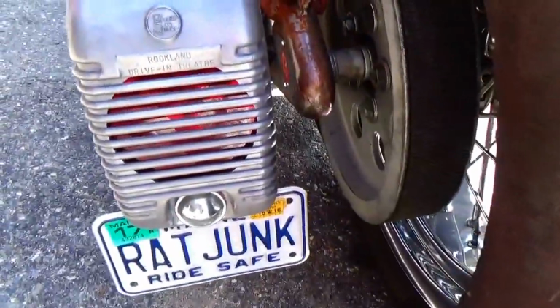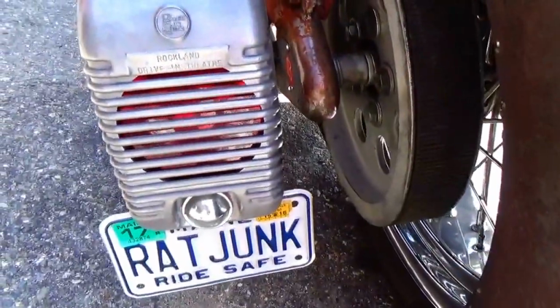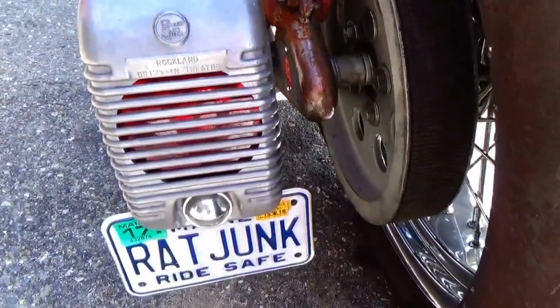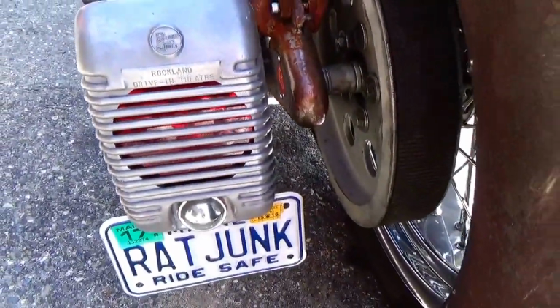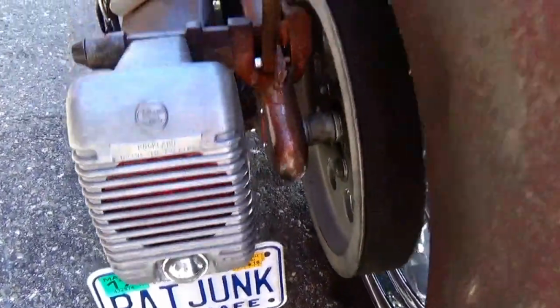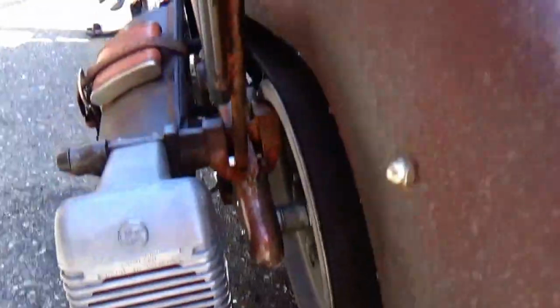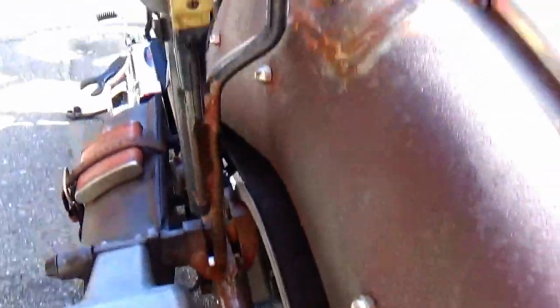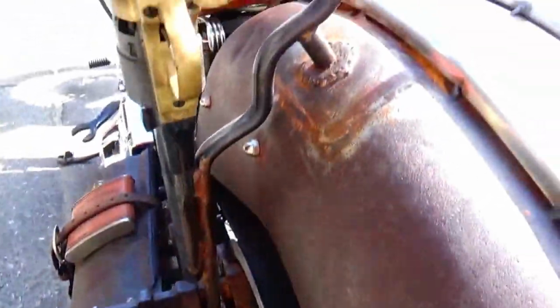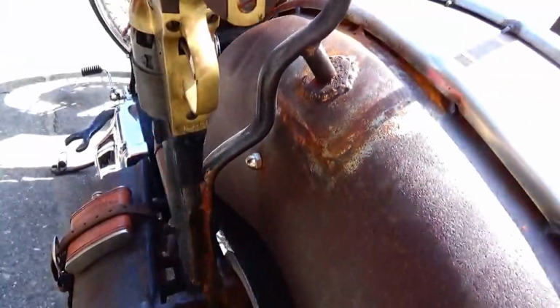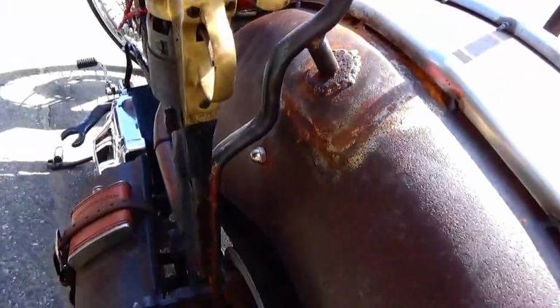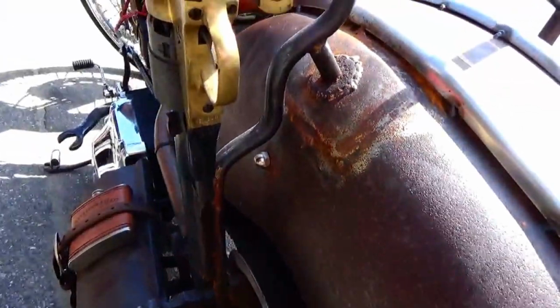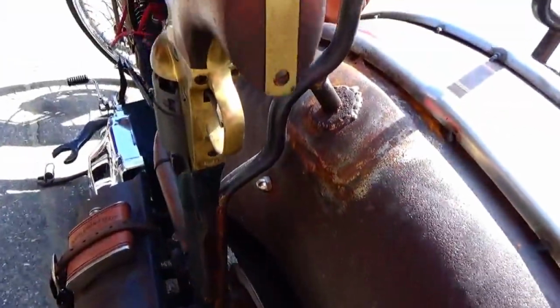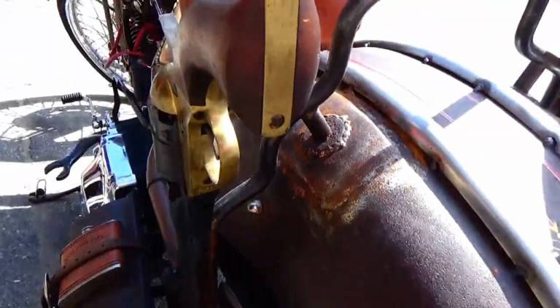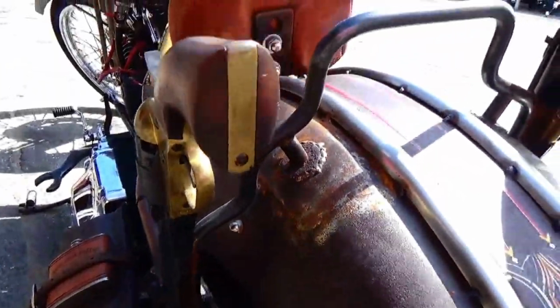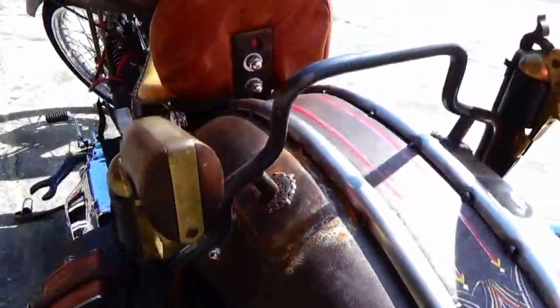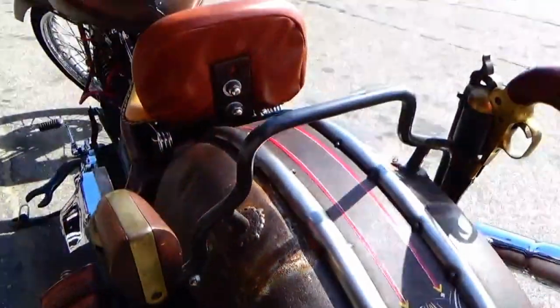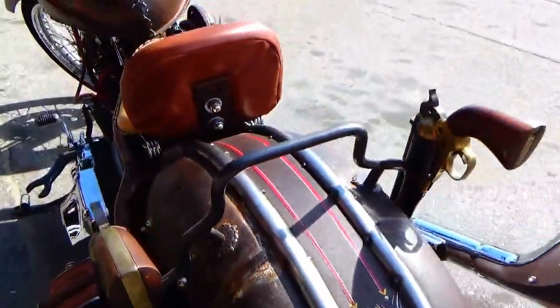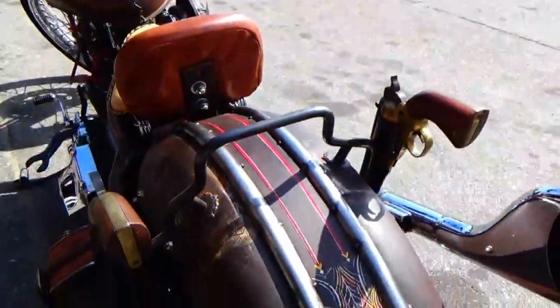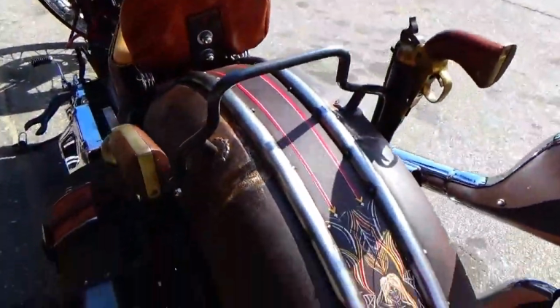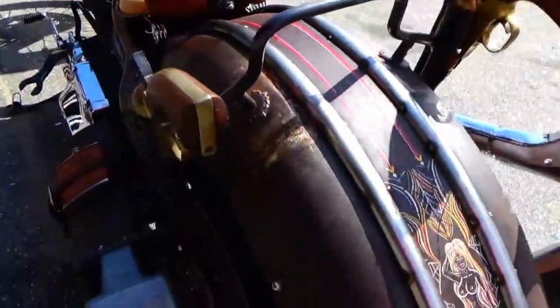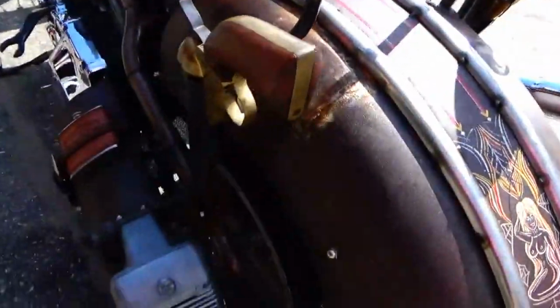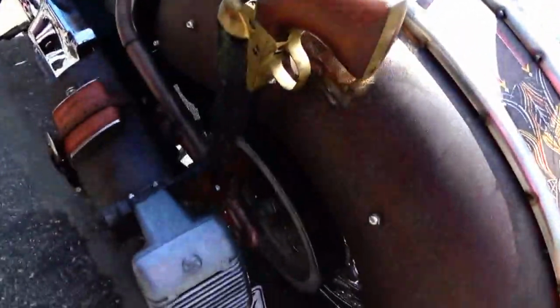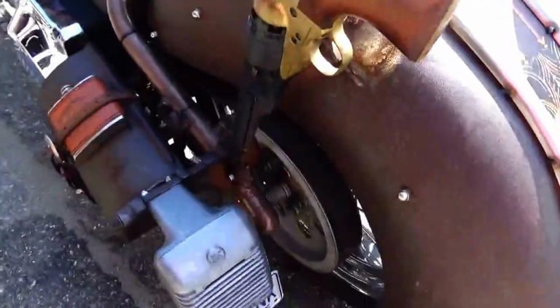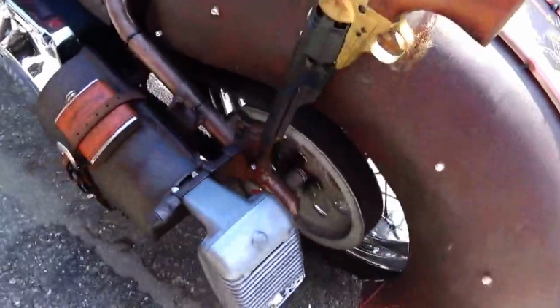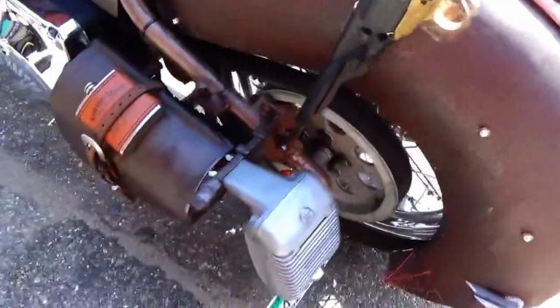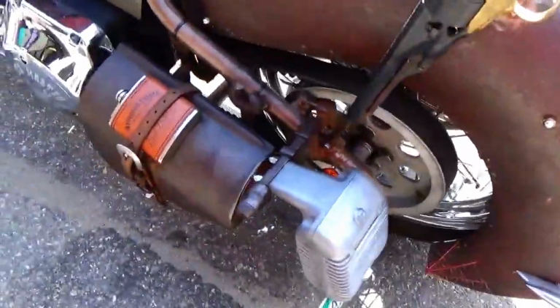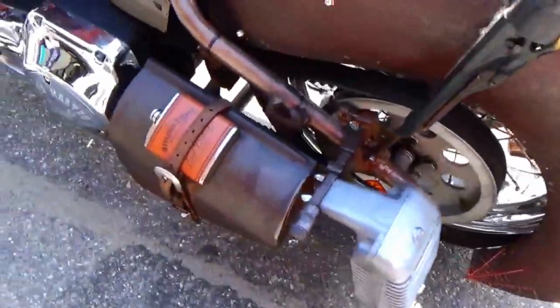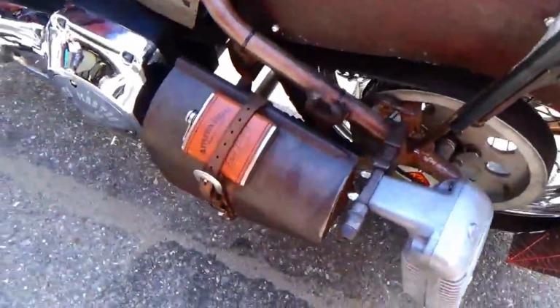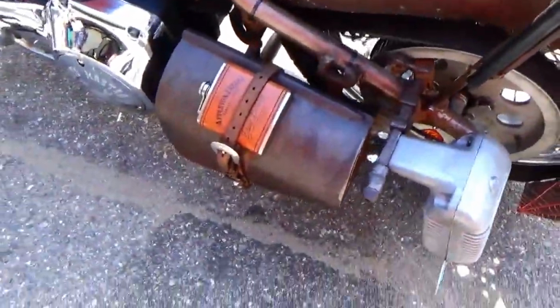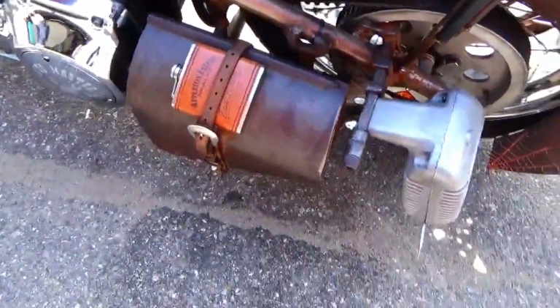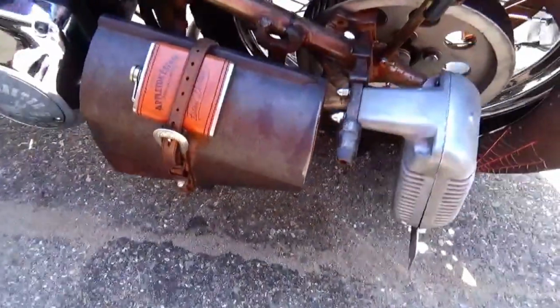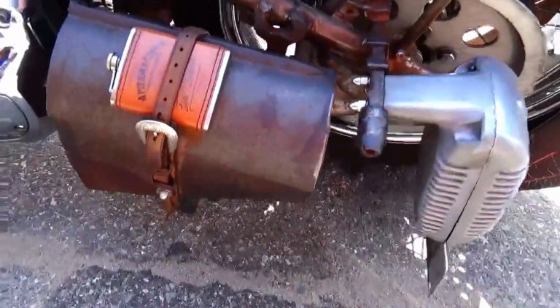That is so cool. Look at that. The guns and everything all on there. That is really neat.